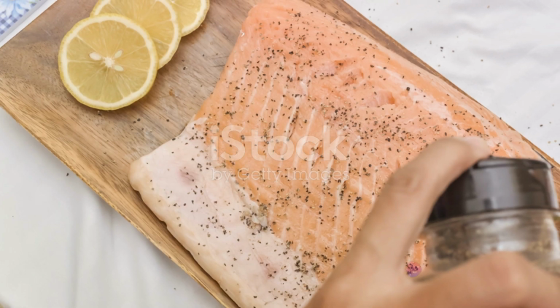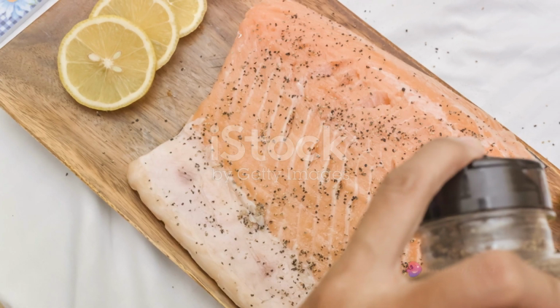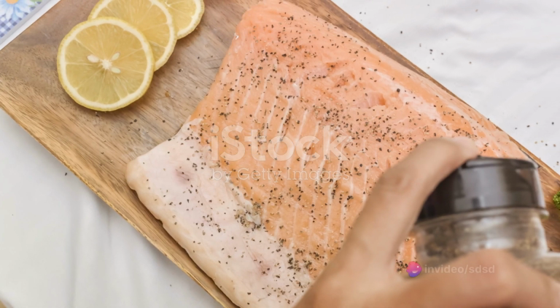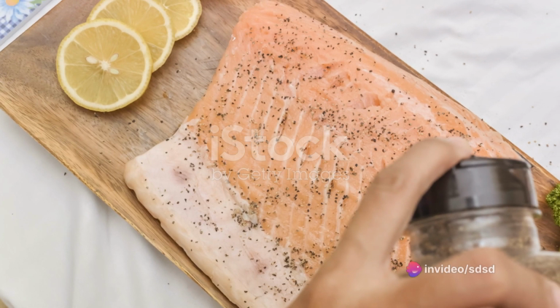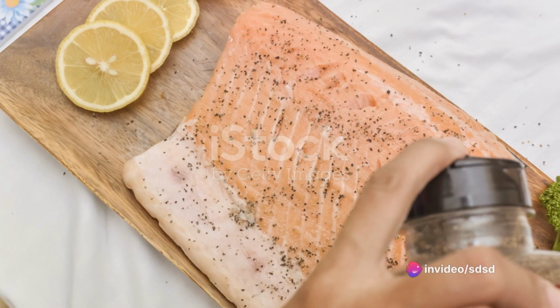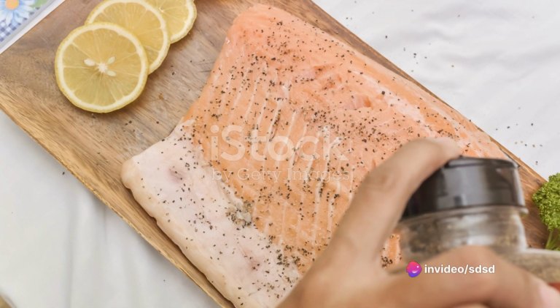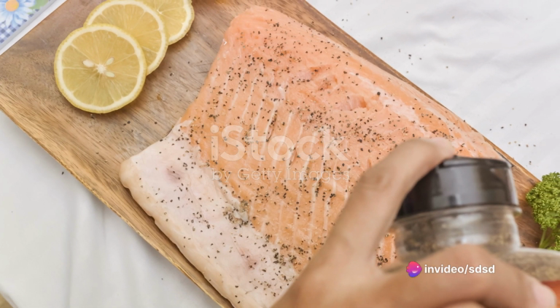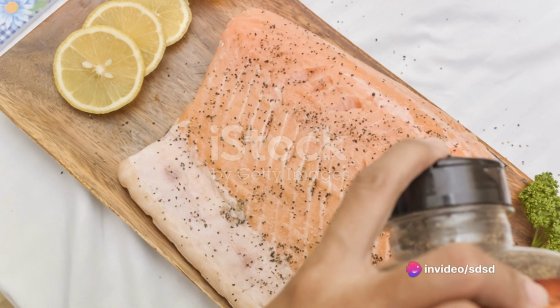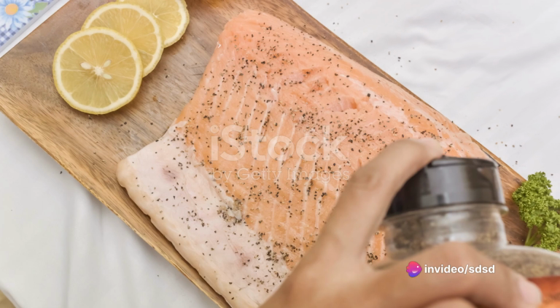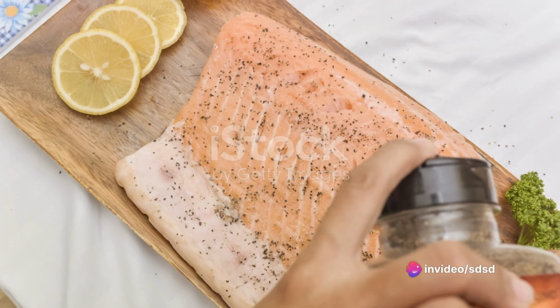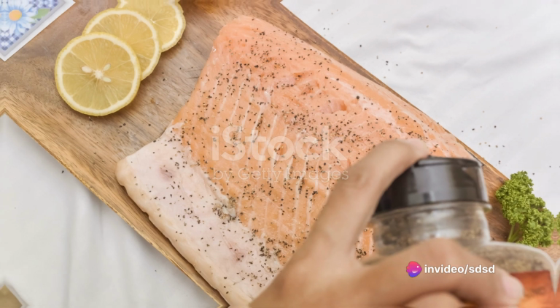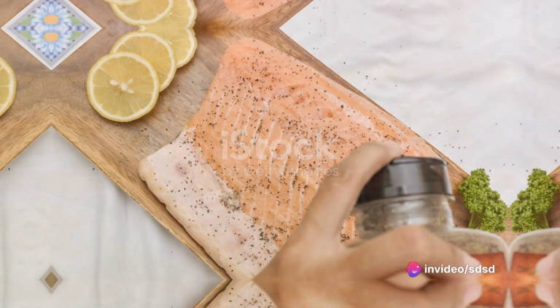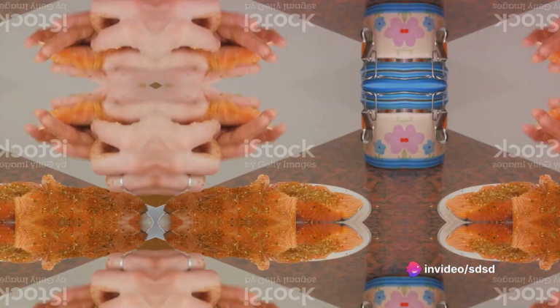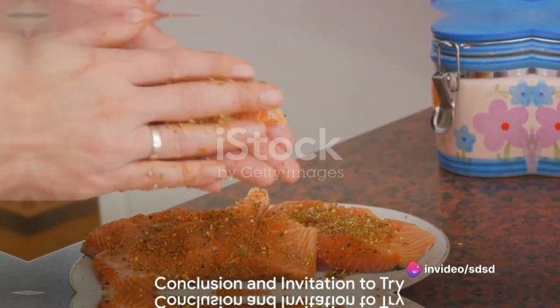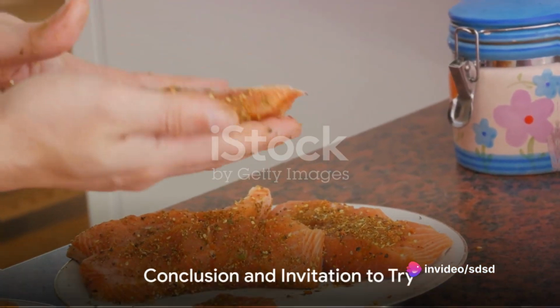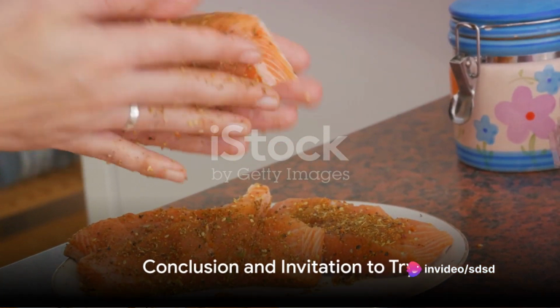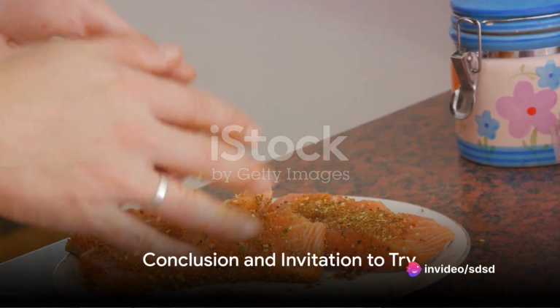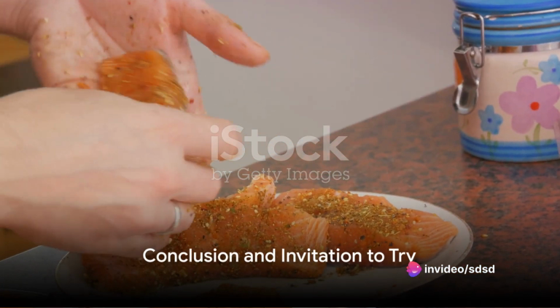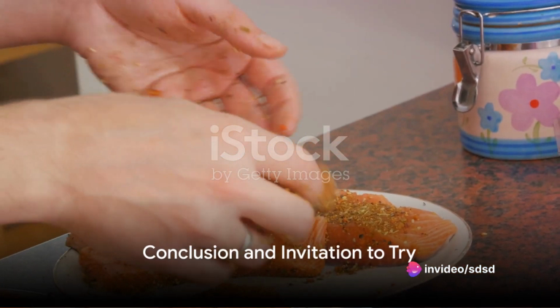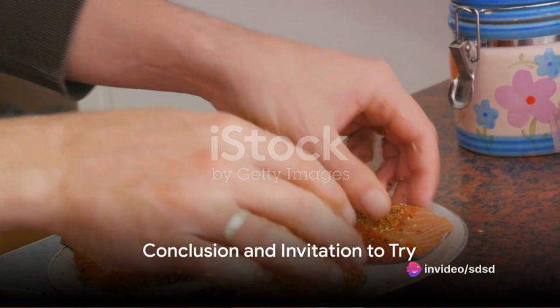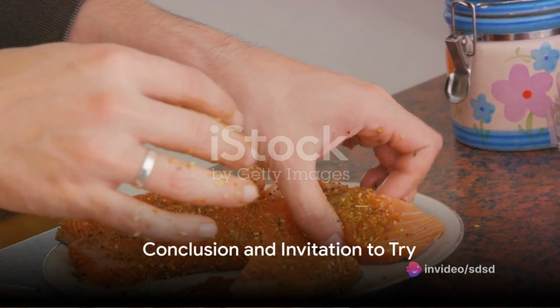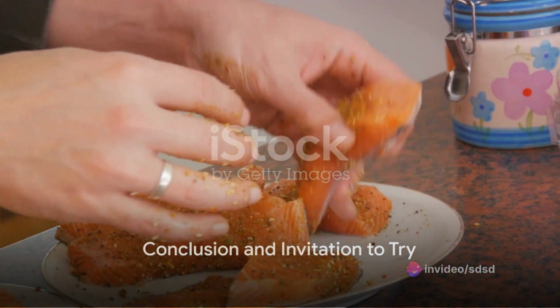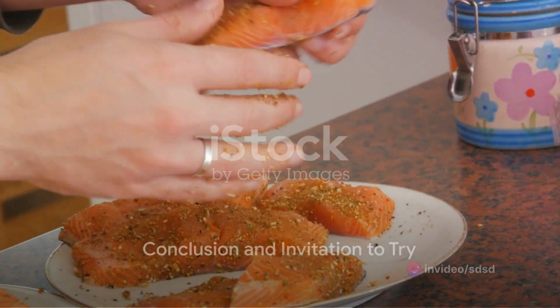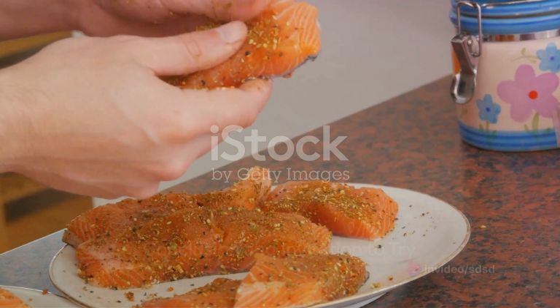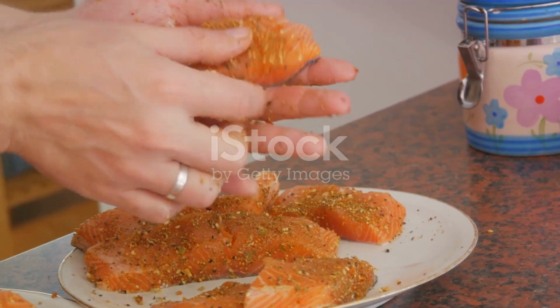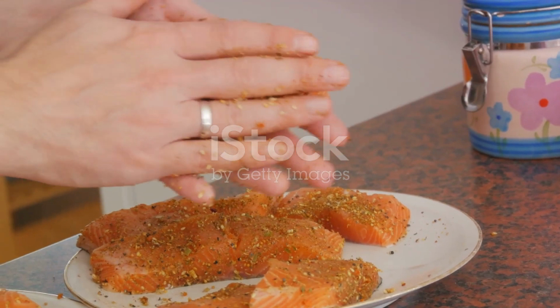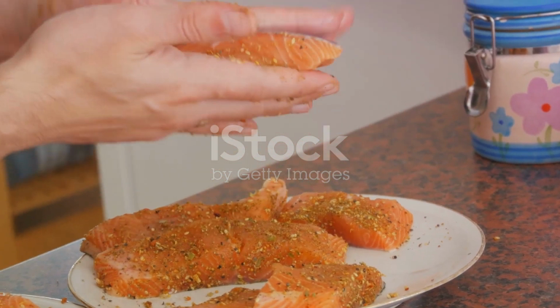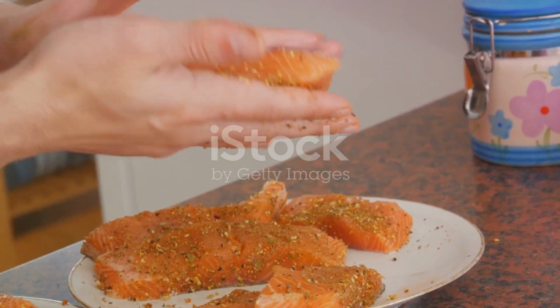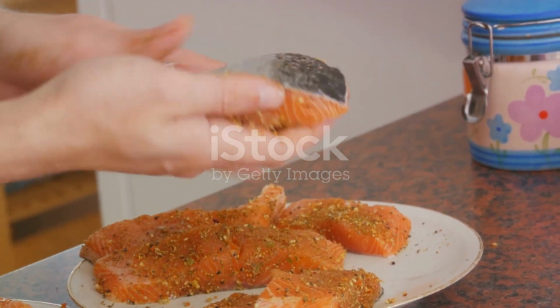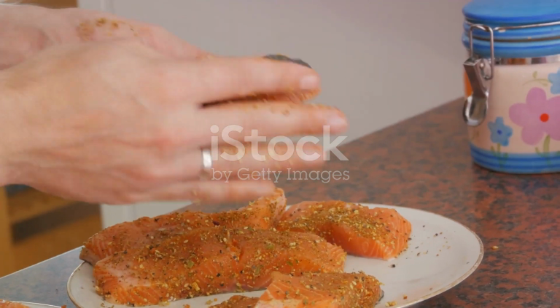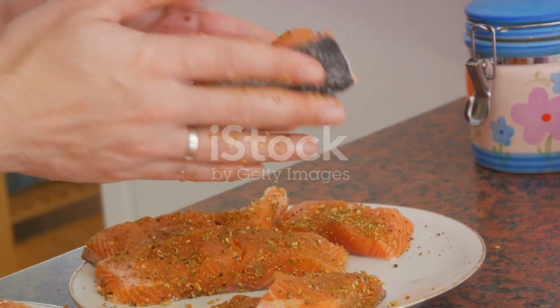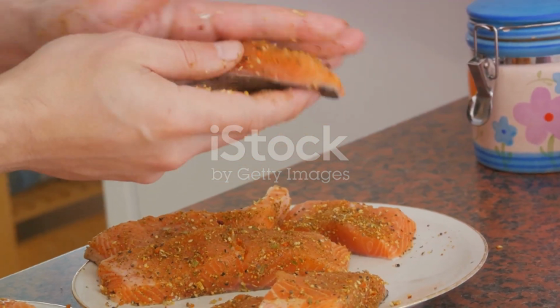To finish, season your maple Dijon pecan salmon with a light dusting of salt and pepper. And there you have it — the perfect balance of sweet, savoury, and nutty flavours all brought together in one delightful dish.